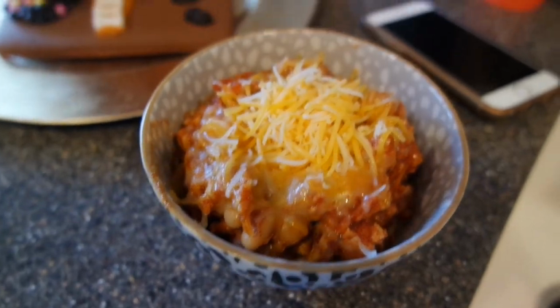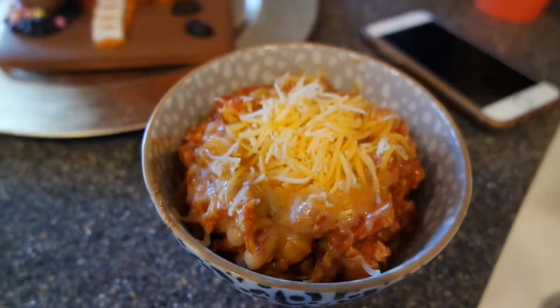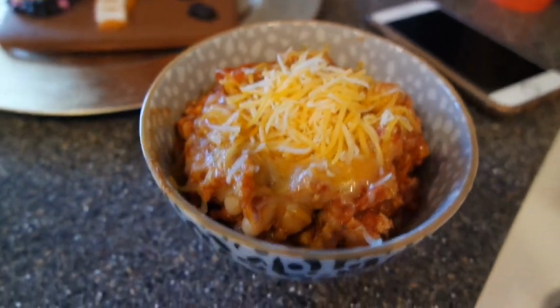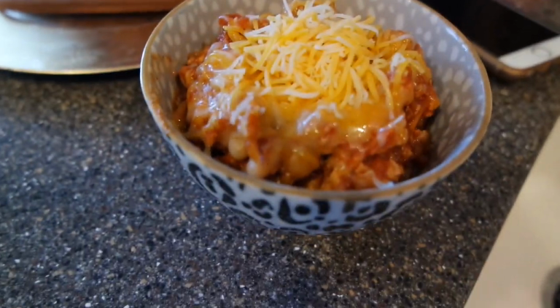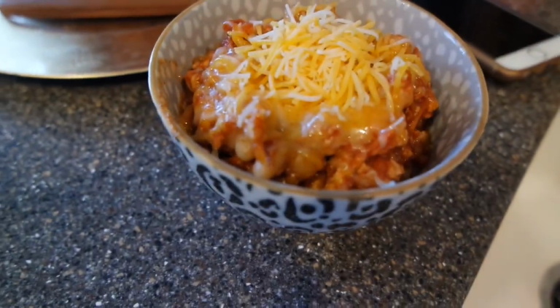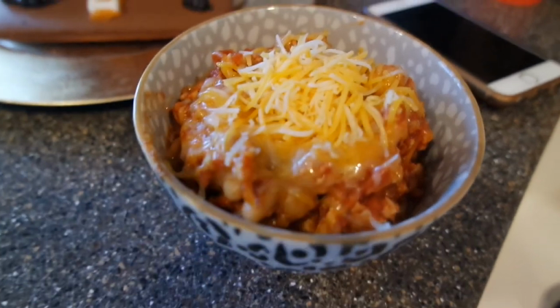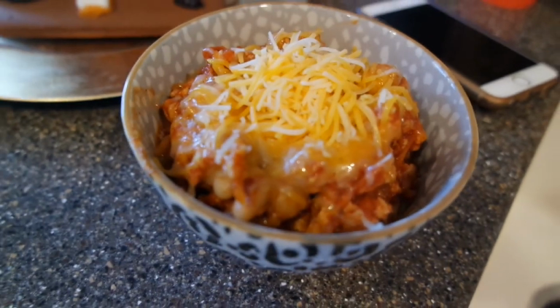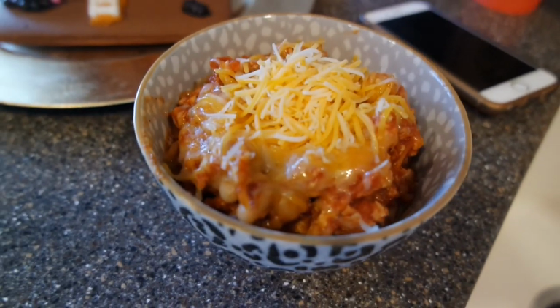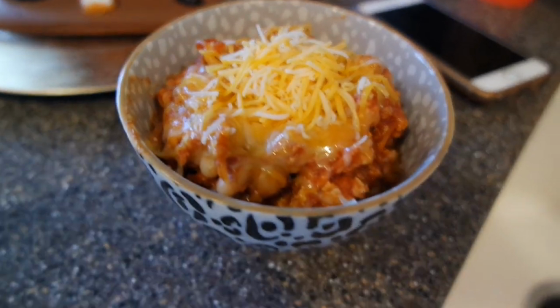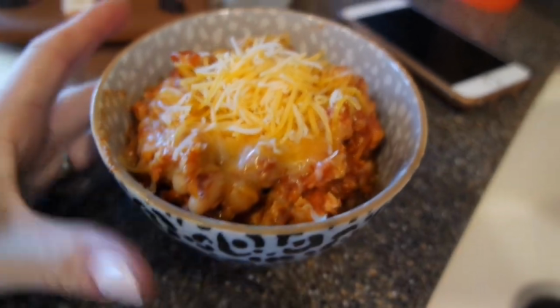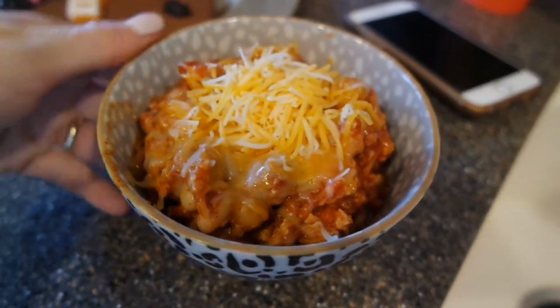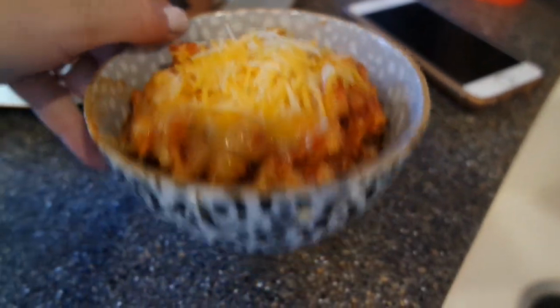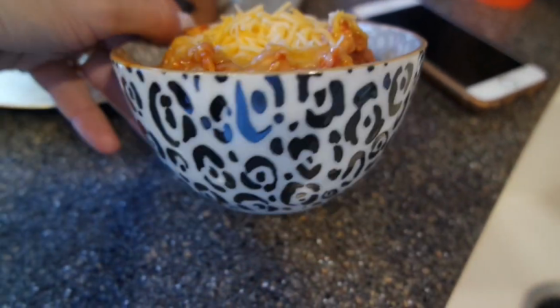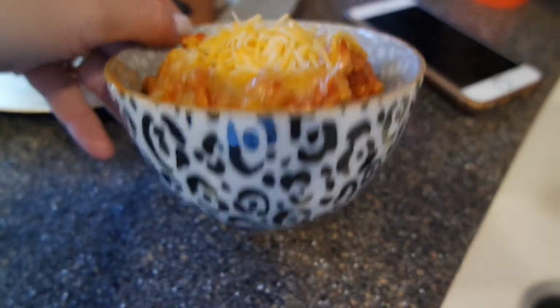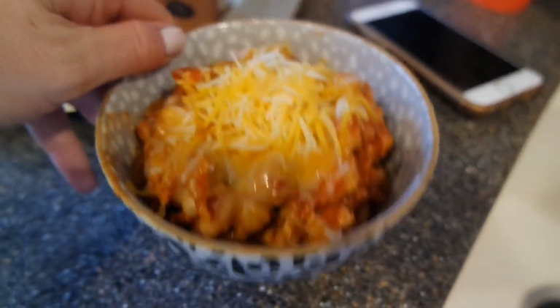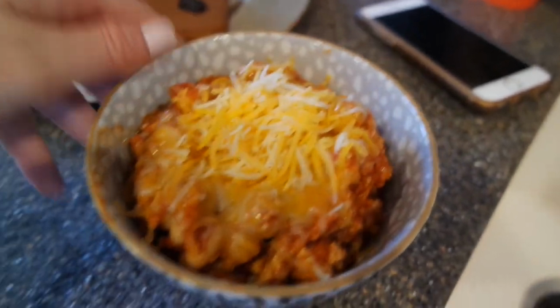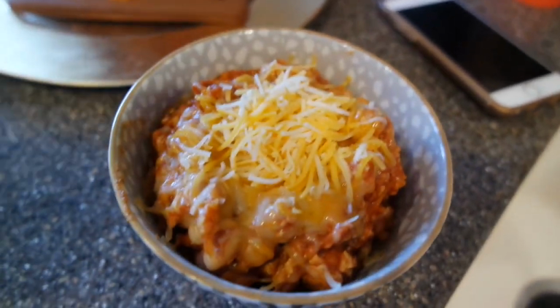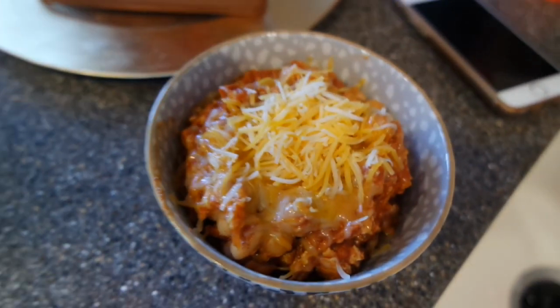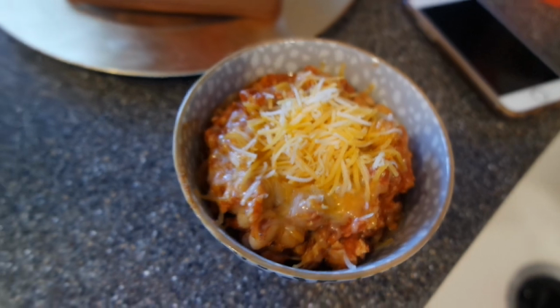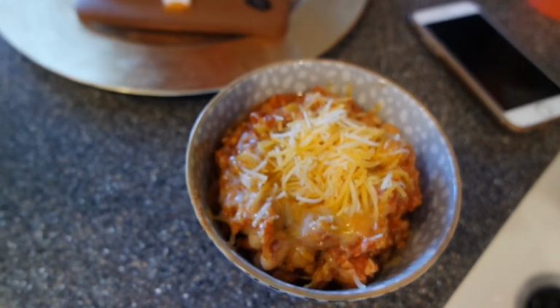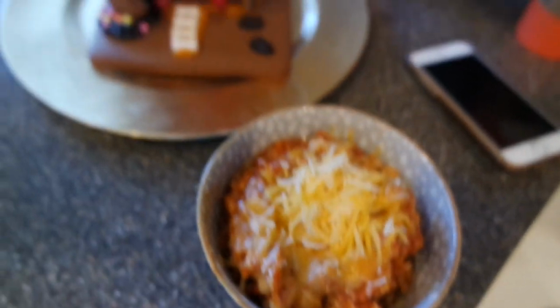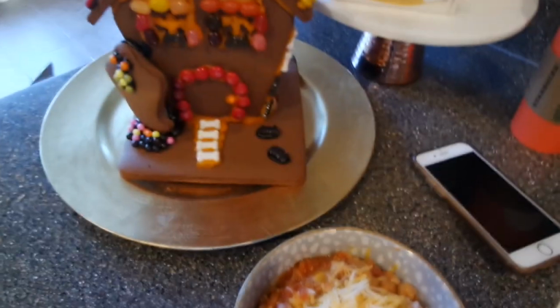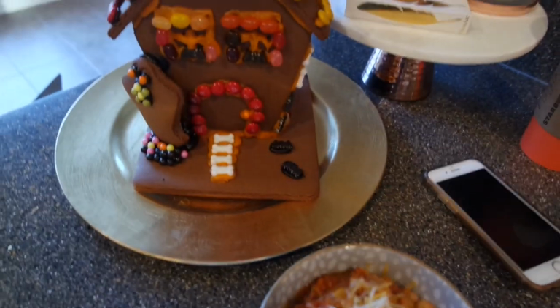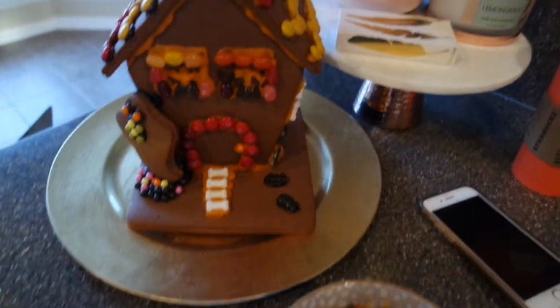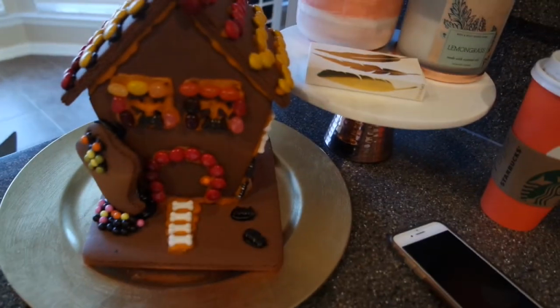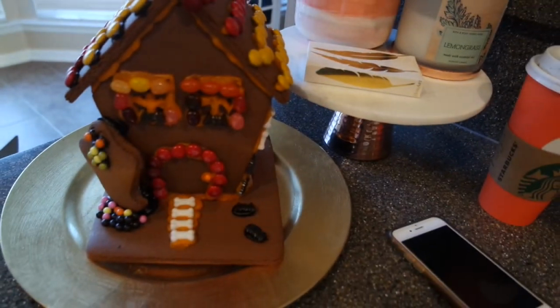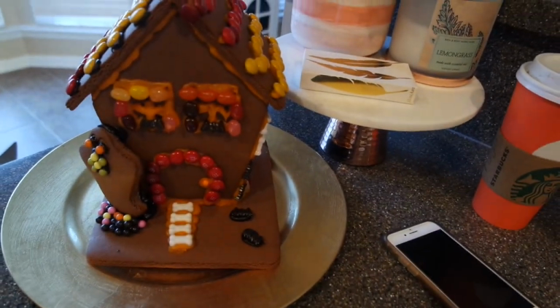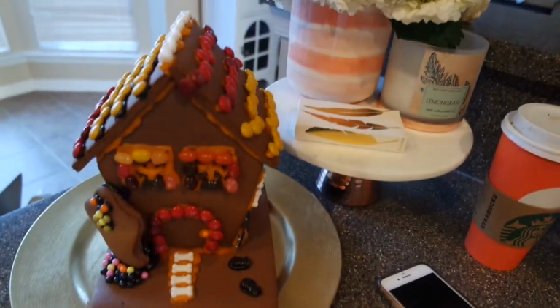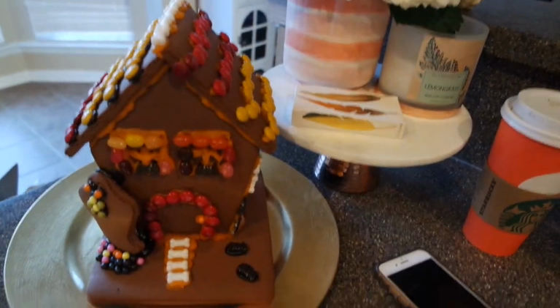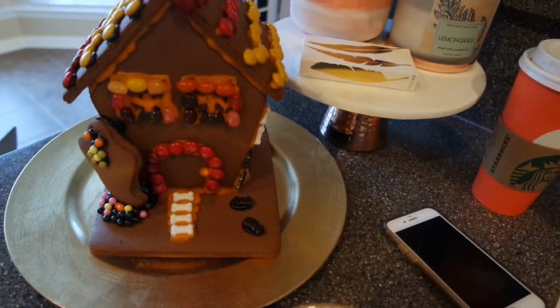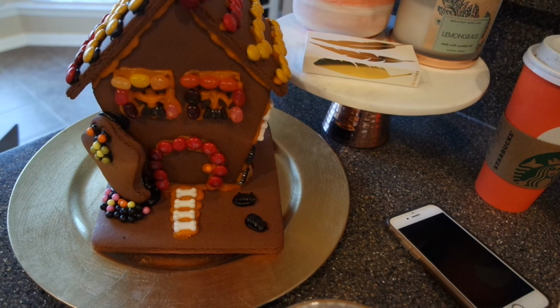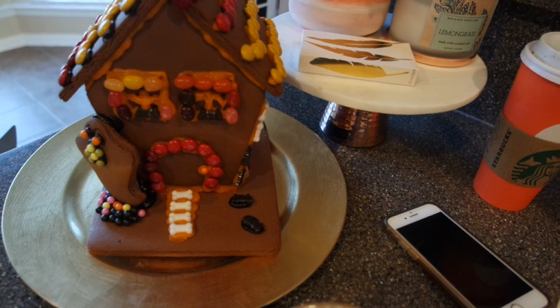Here's the finished taco slash chili - it looks really good. I just have it in a super cute little bowl from West Elm; if I can find it I'll link it below. And my daughter's finished gingerbread house looks super cute and festive.